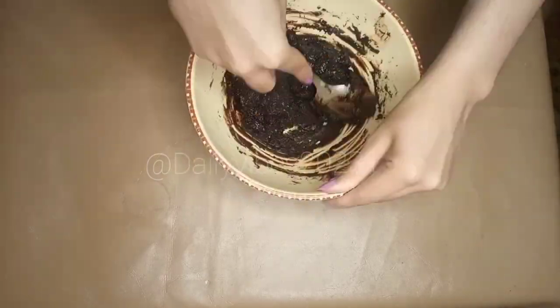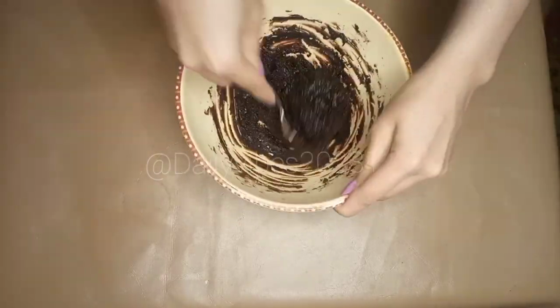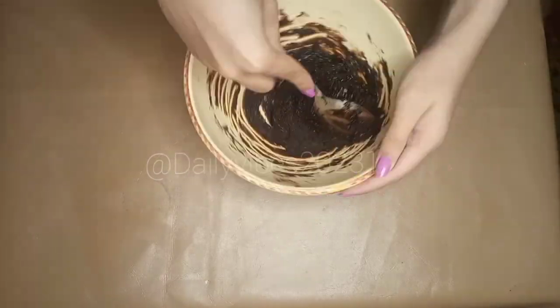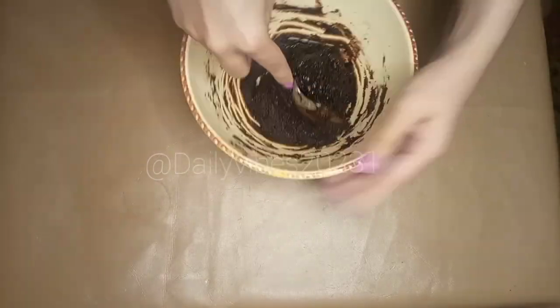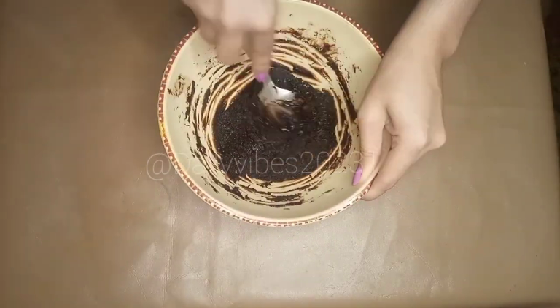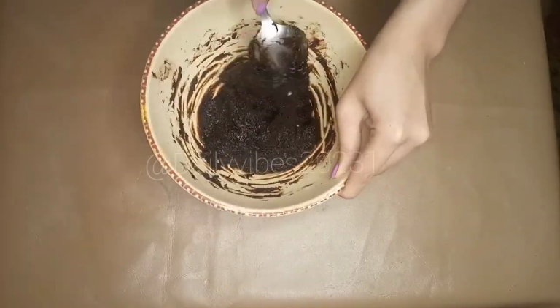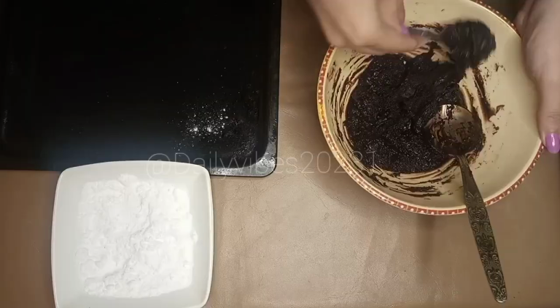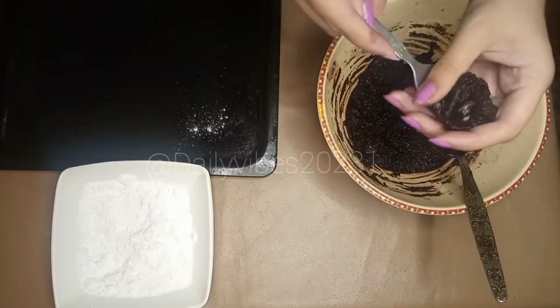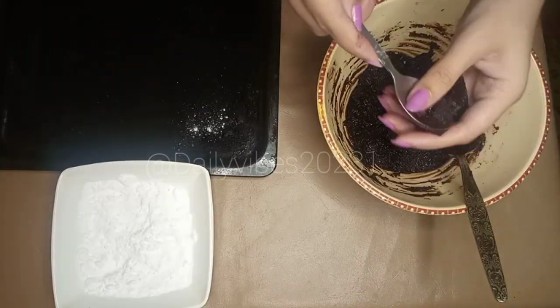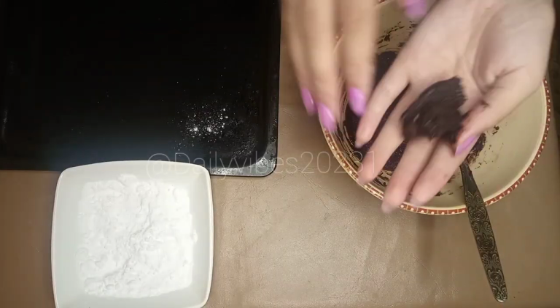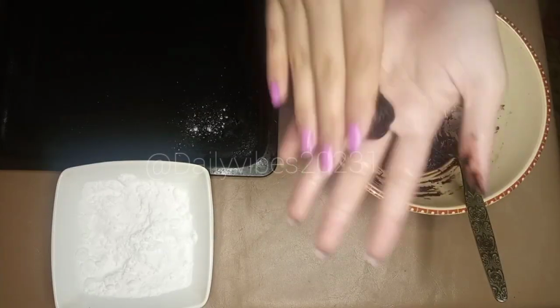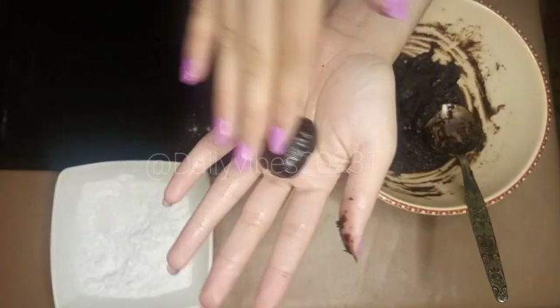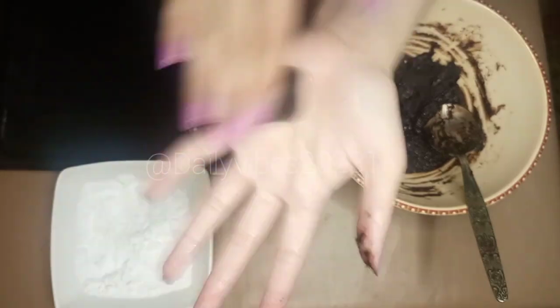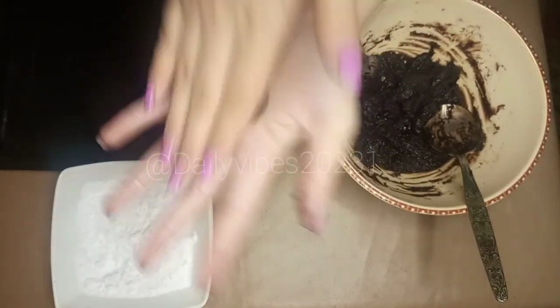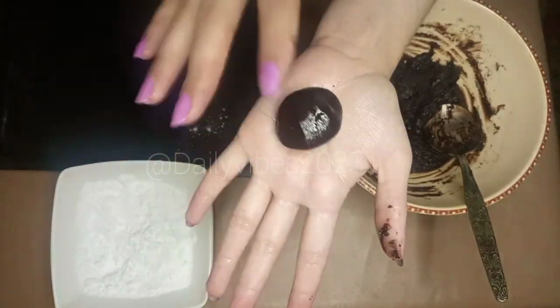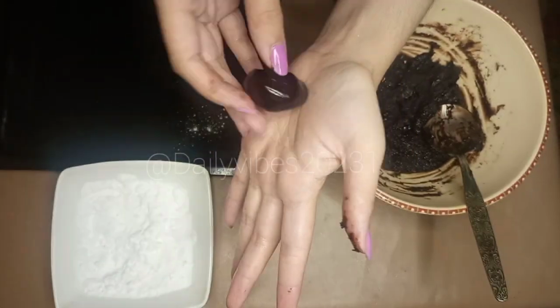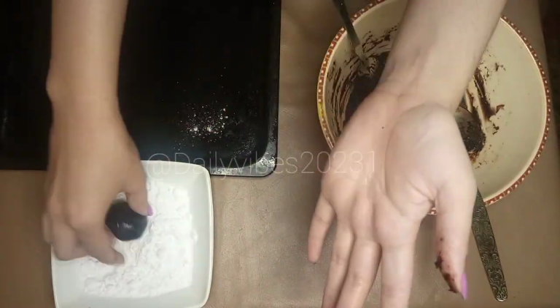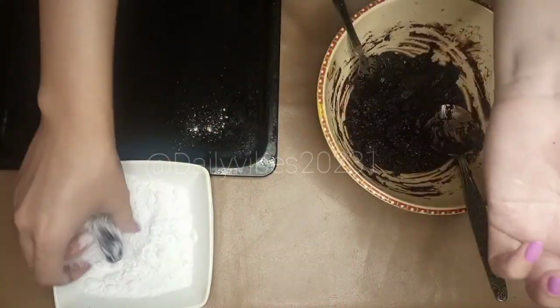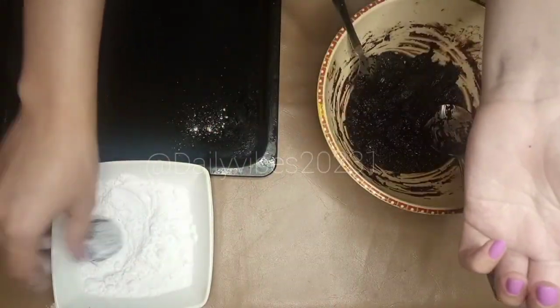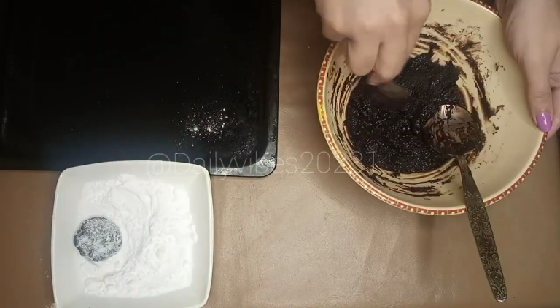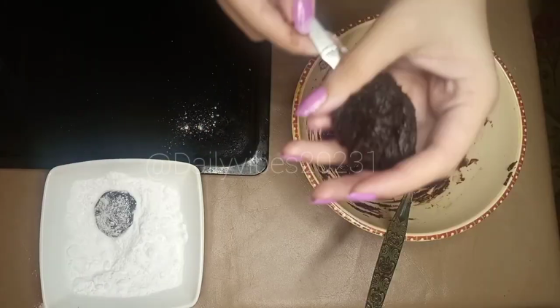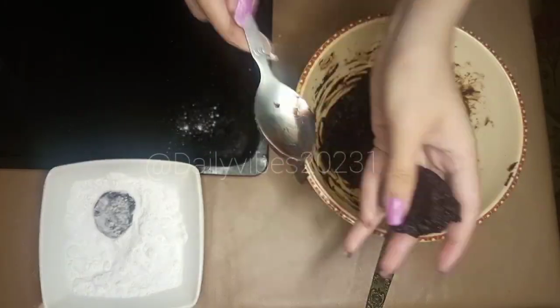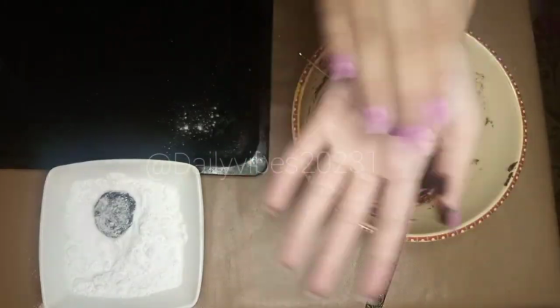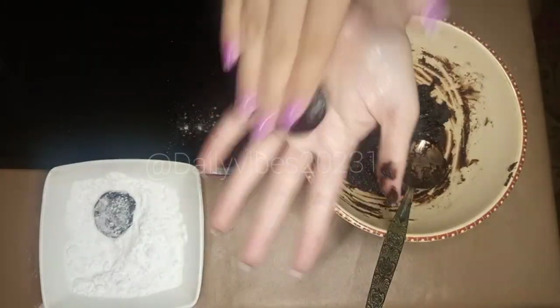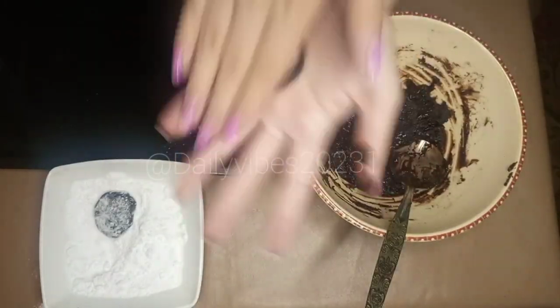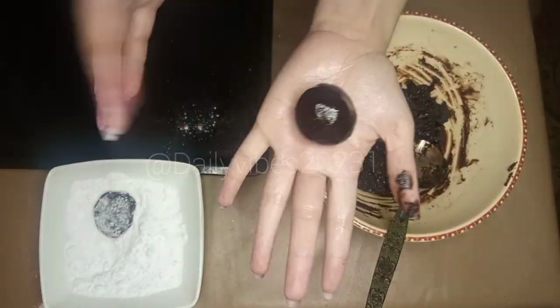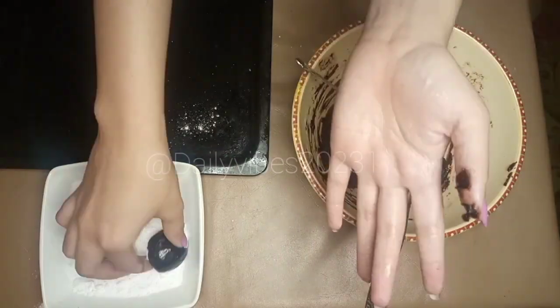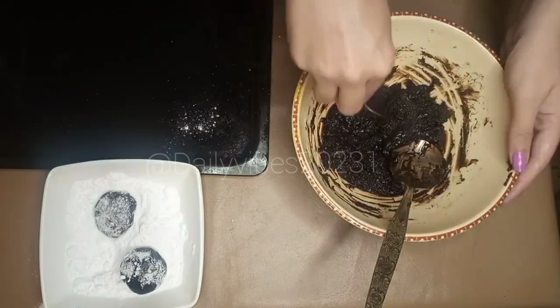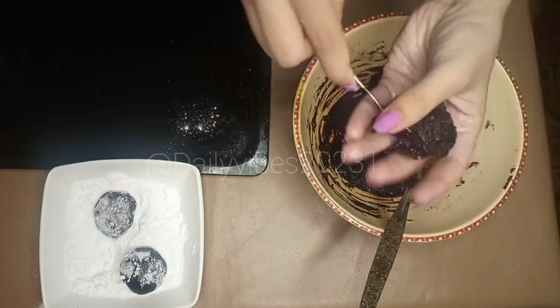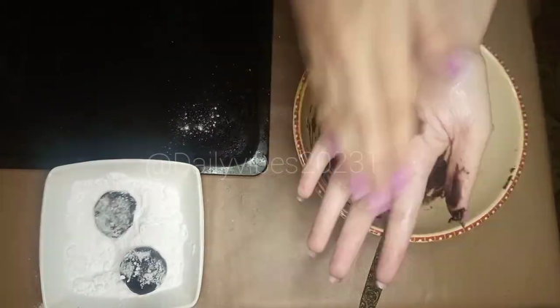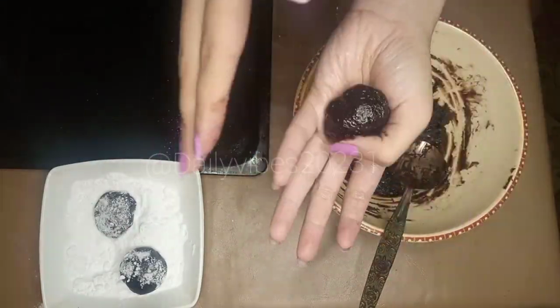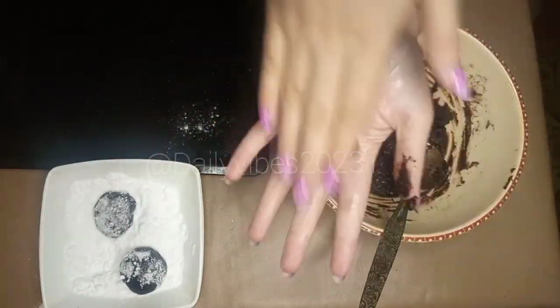Now we are going to the next step. We have made balls from the dough and rolled them in powdered sugar. We placed the balls coated in powdered sugar onto the baking tray.